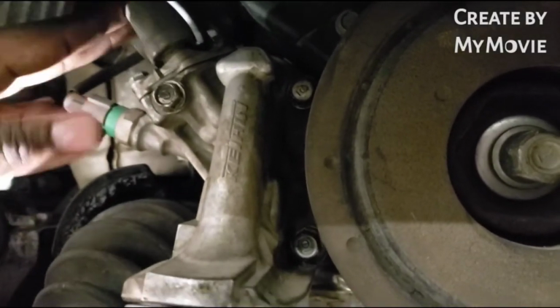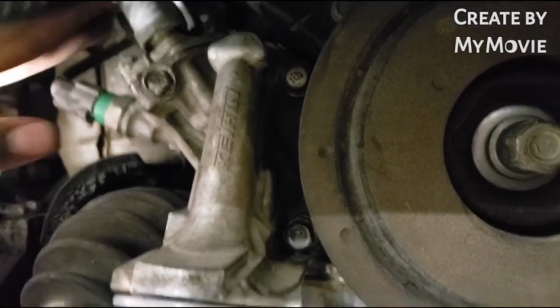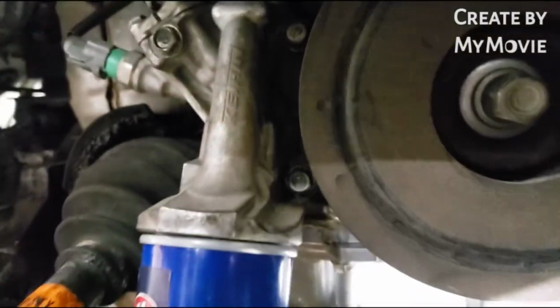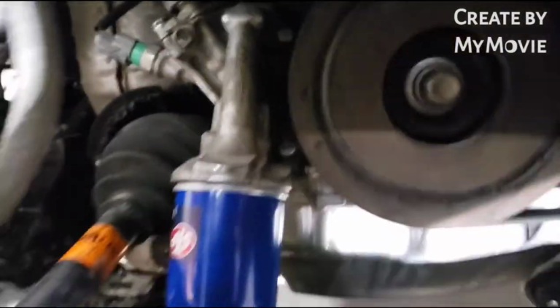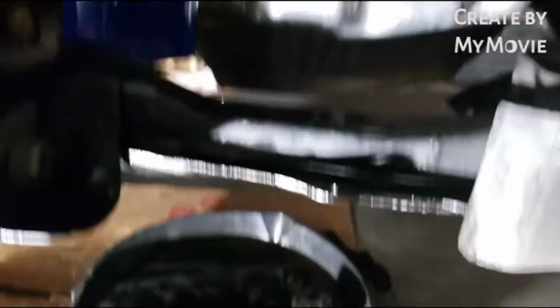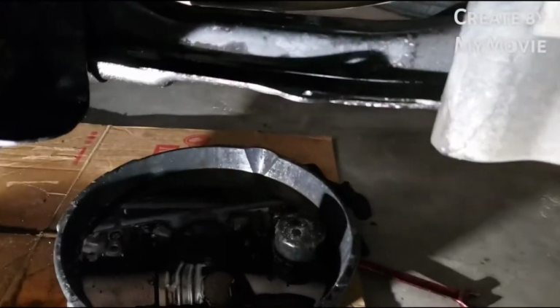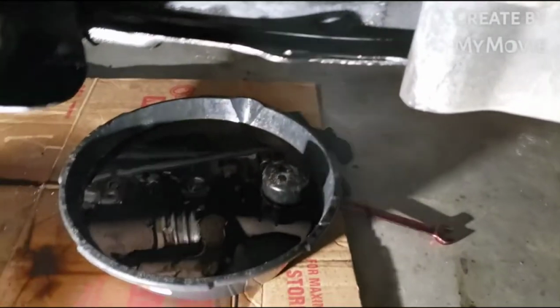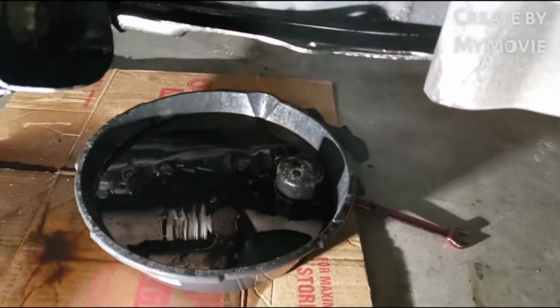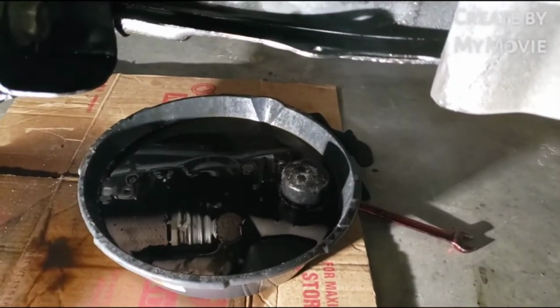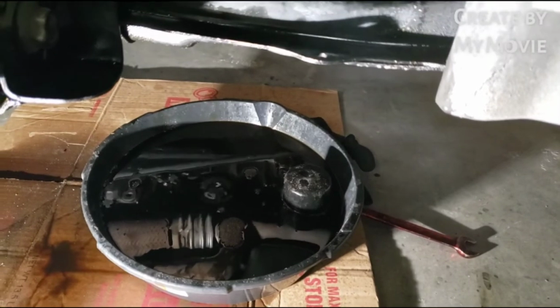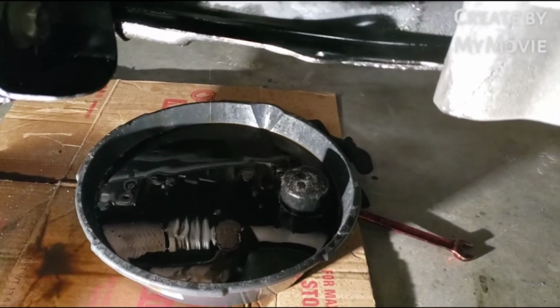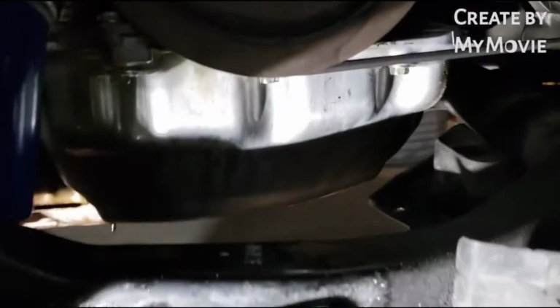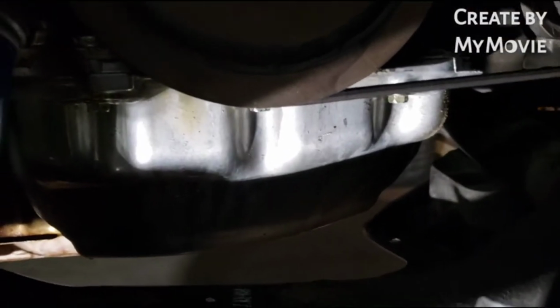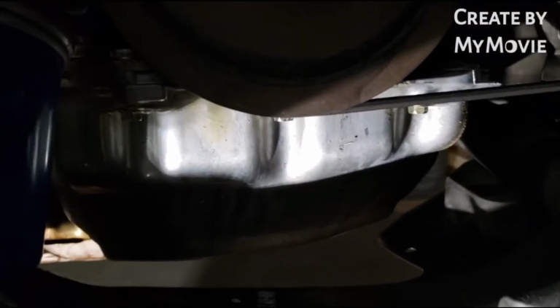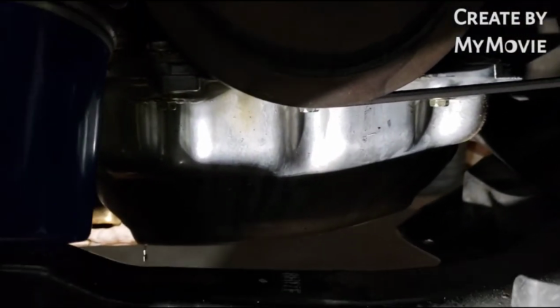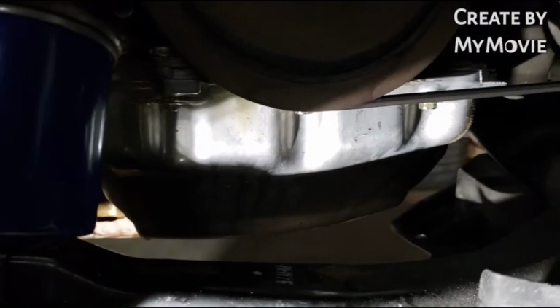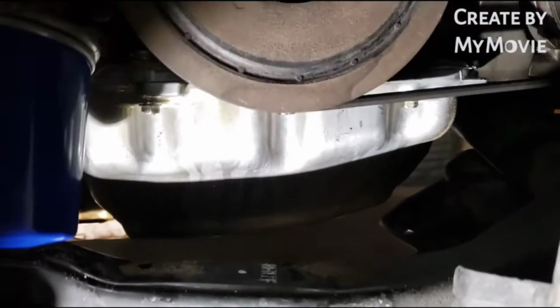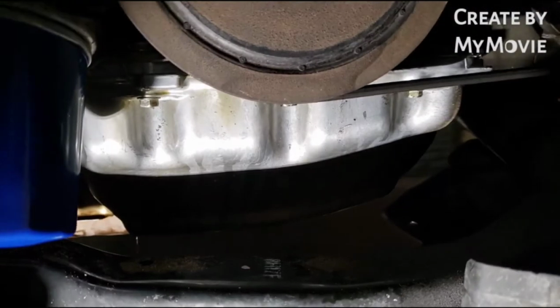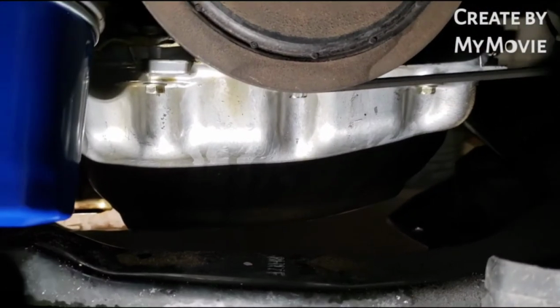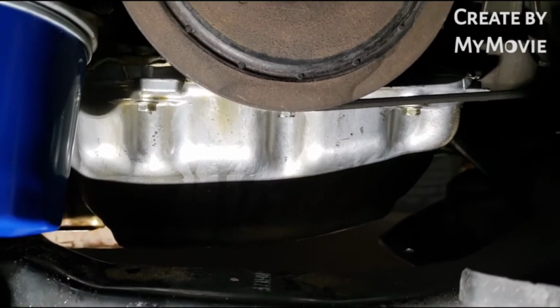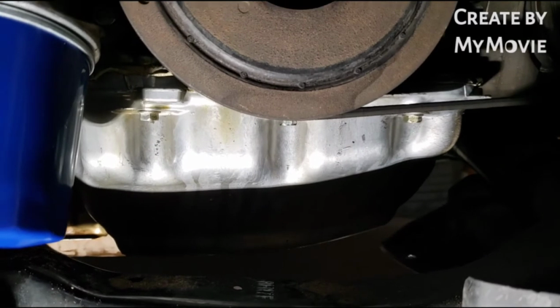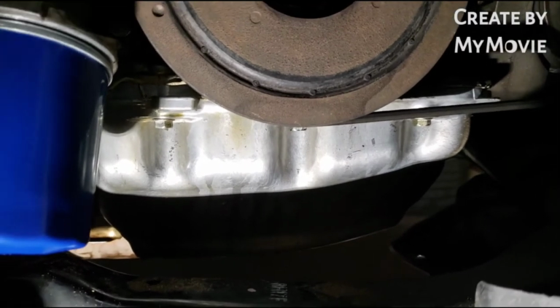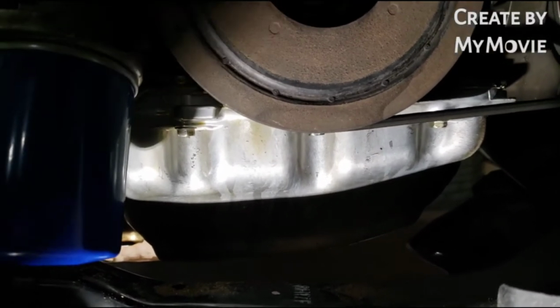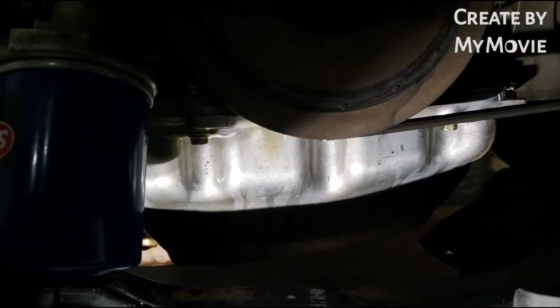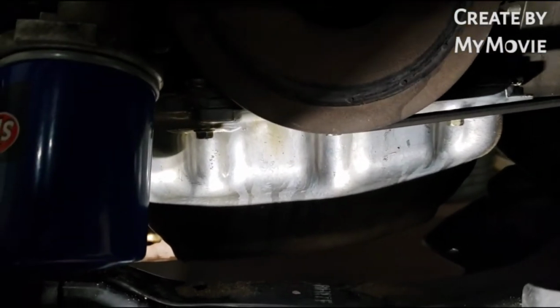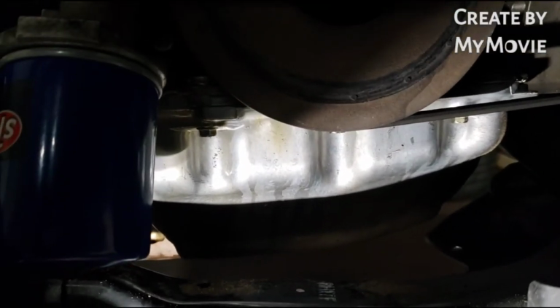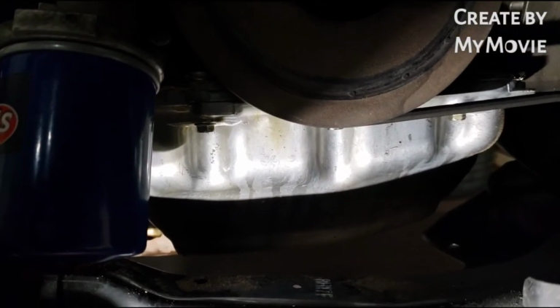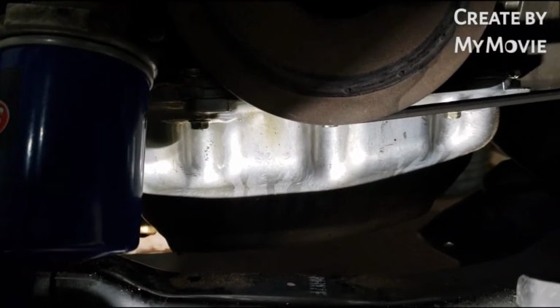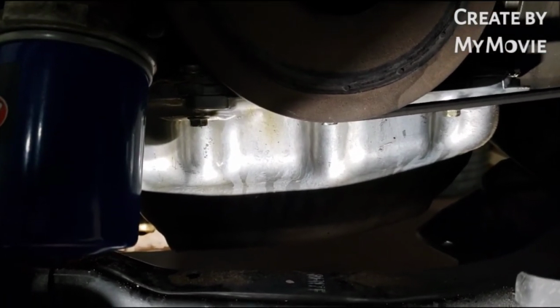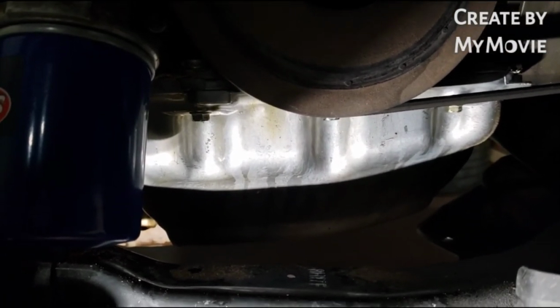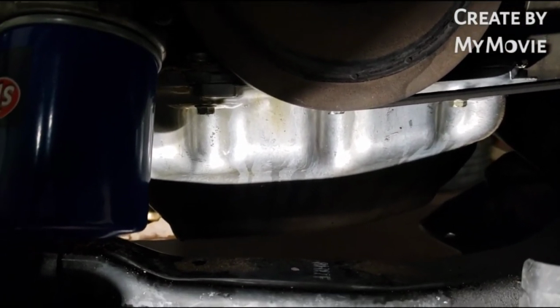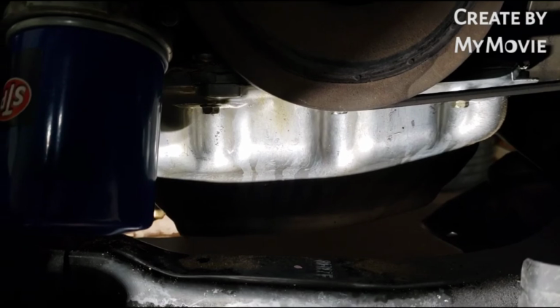Now just draining the oil to do the oil change. Cleaned up the oil pan — you can see there. We'll add some new oil and then run it to make sure the leak is gone.